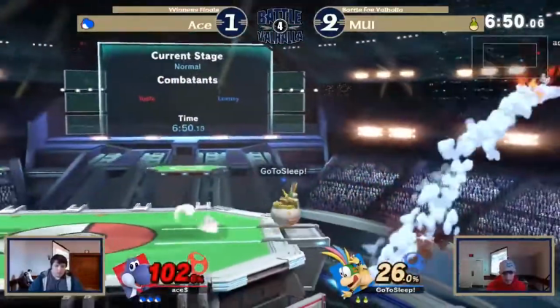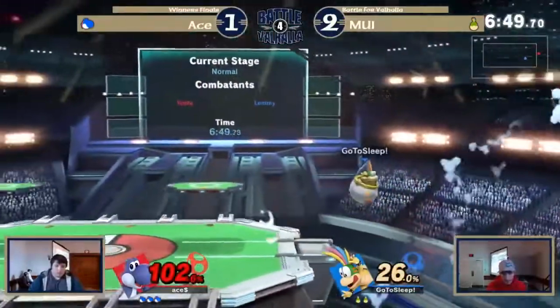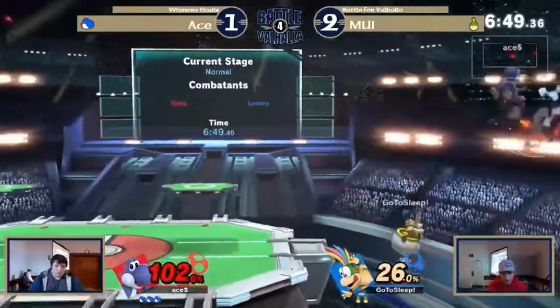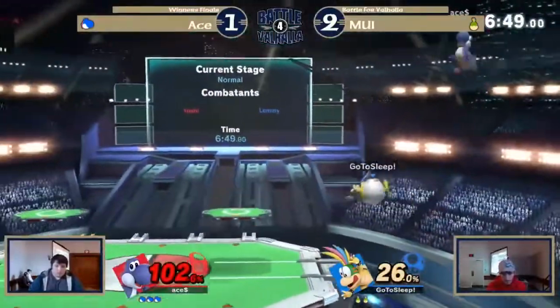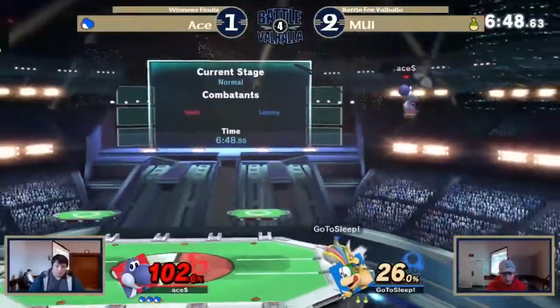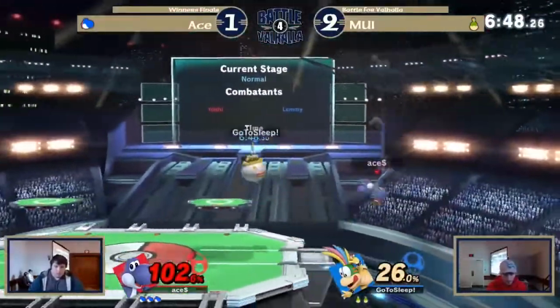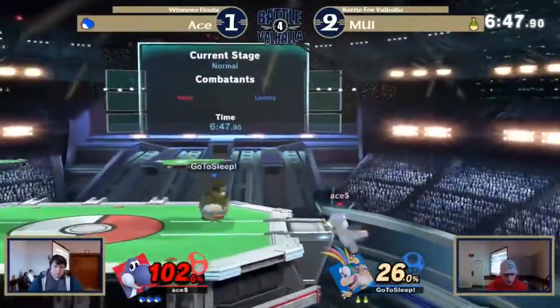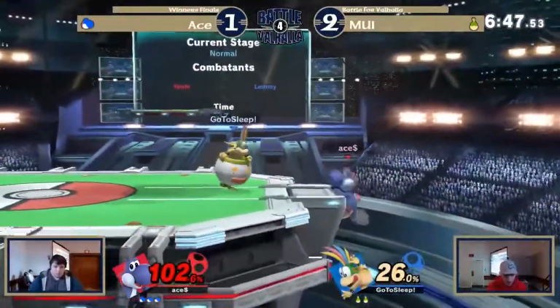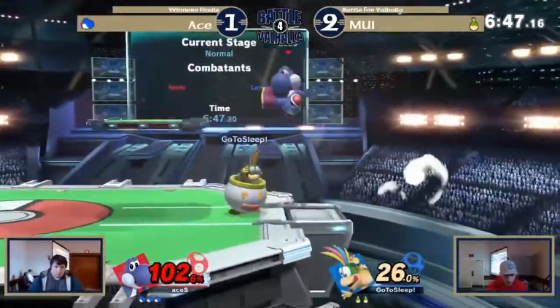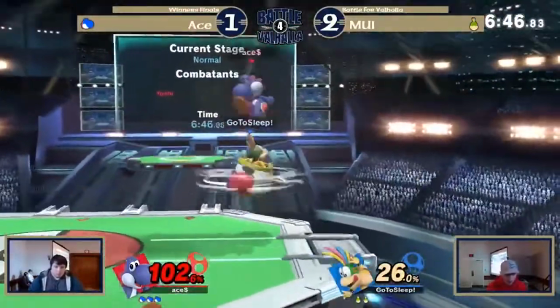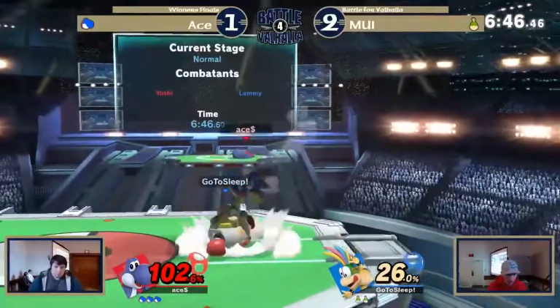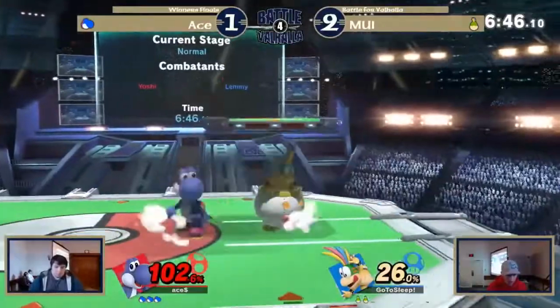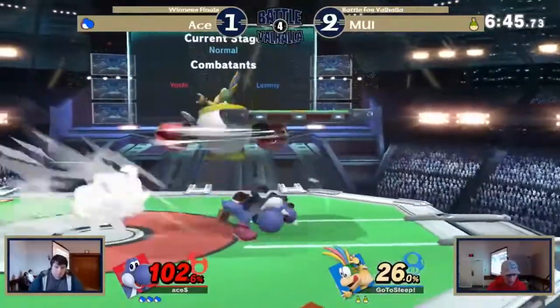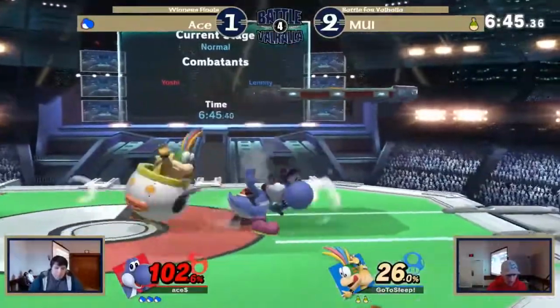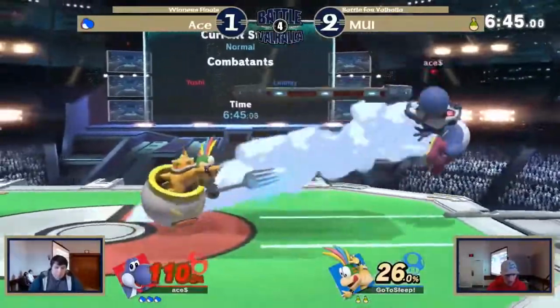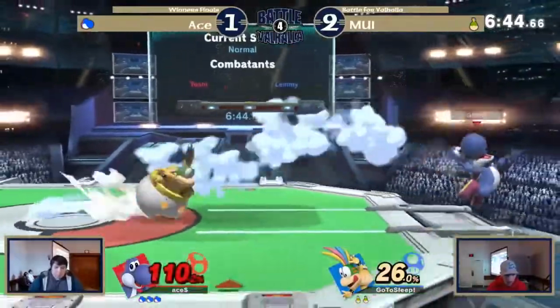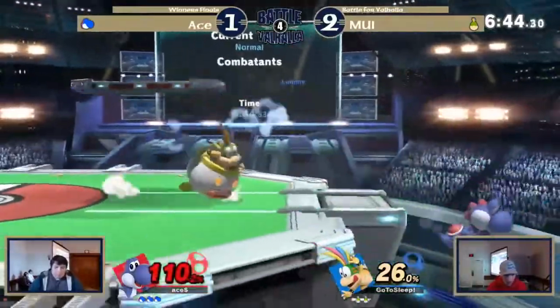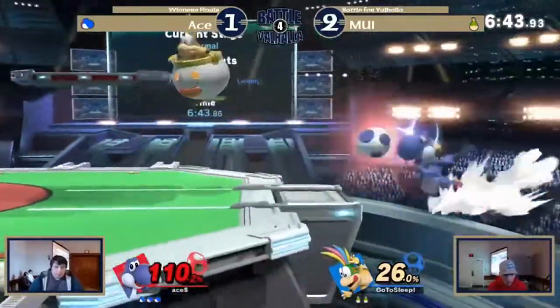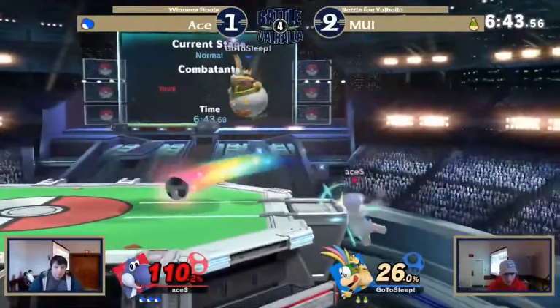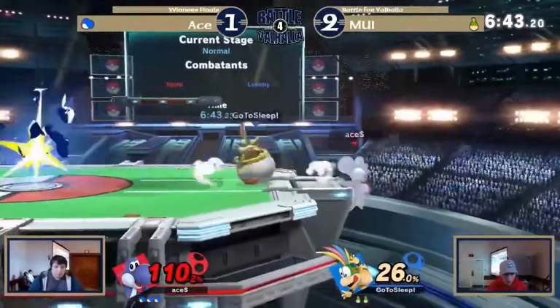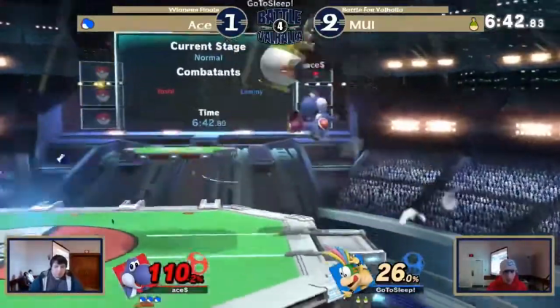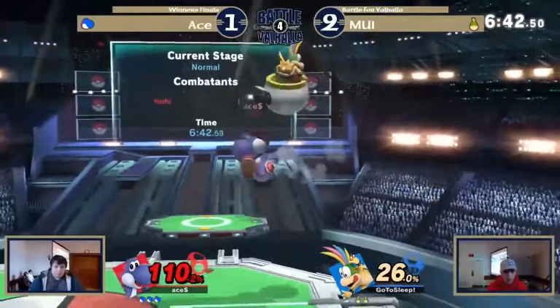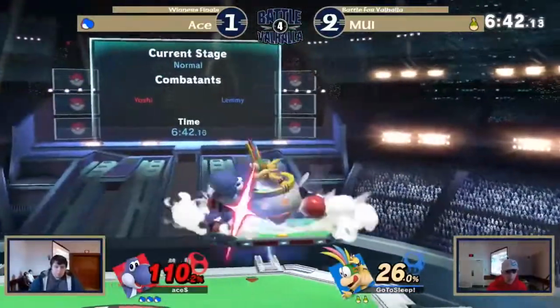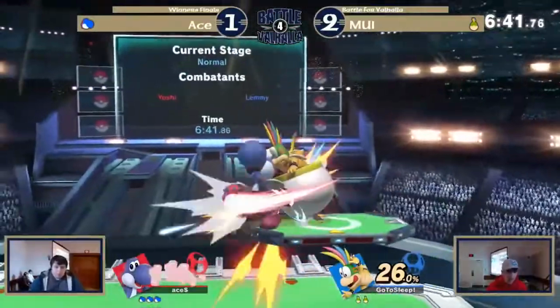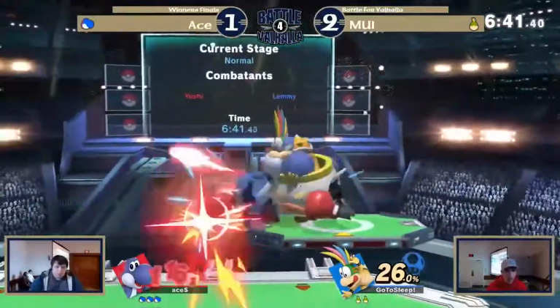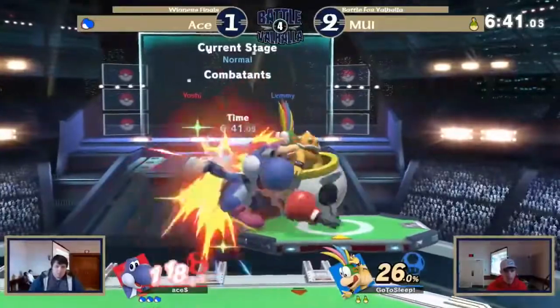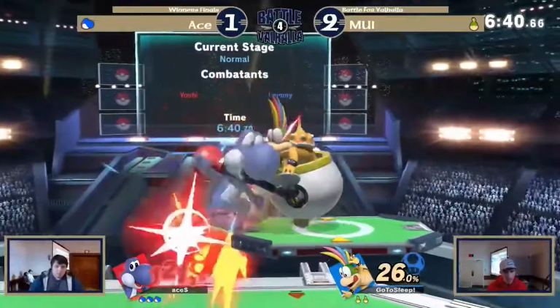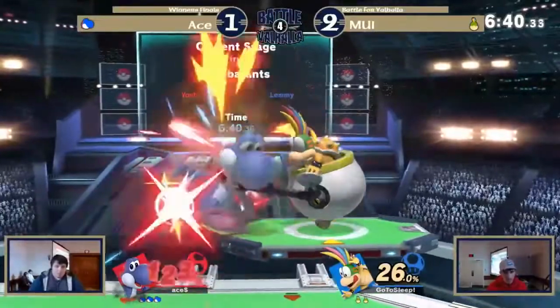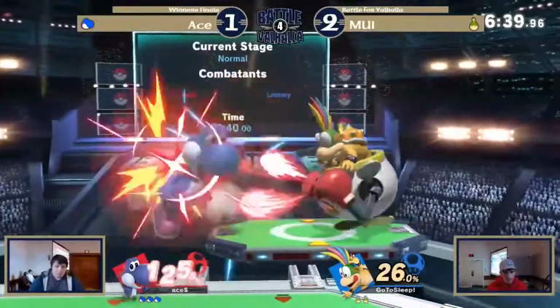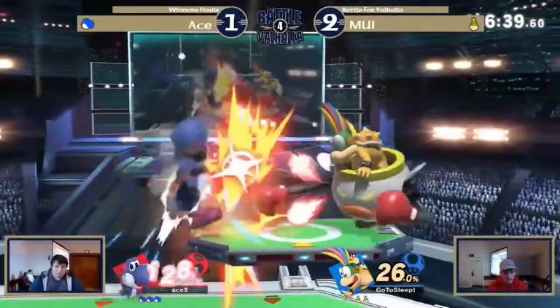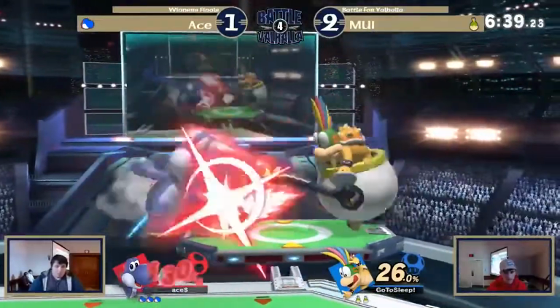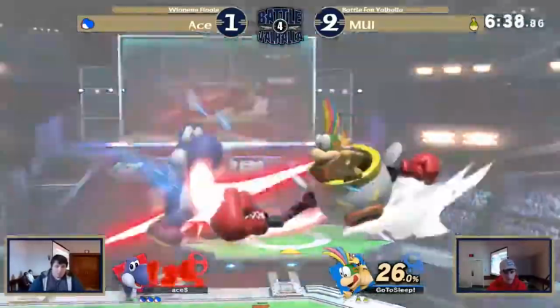I'm liking the patience here. MUI is trying to ledge trap him. I could see him having an issue getting back, but Yoshi doesn't. He needs to knock MUI away from the ledge trapping area.